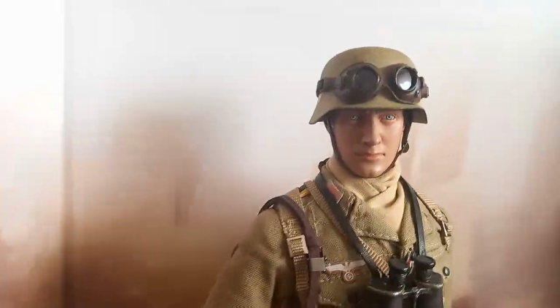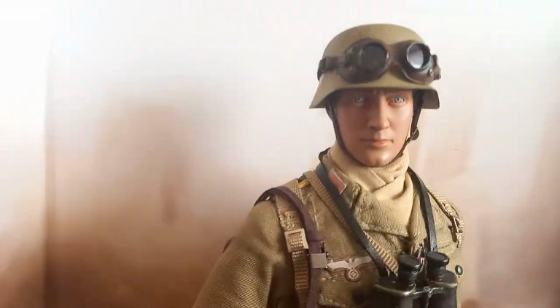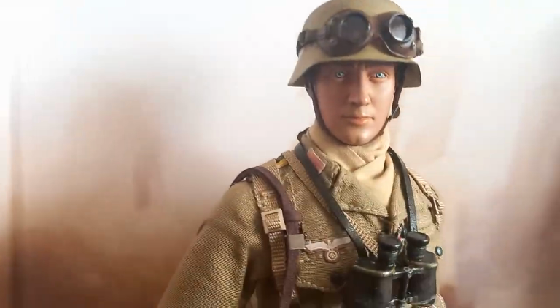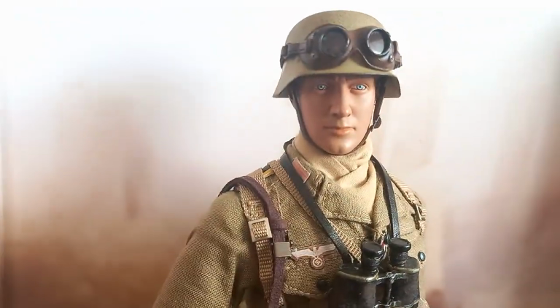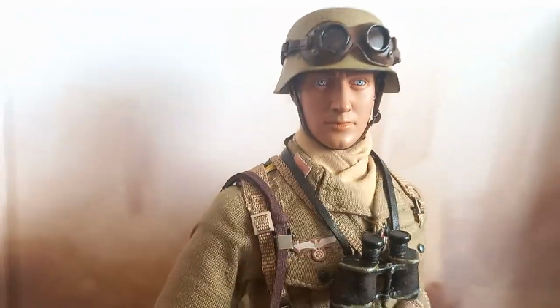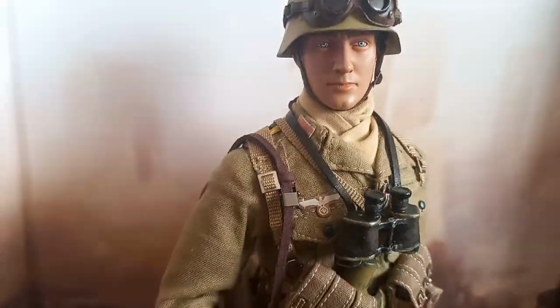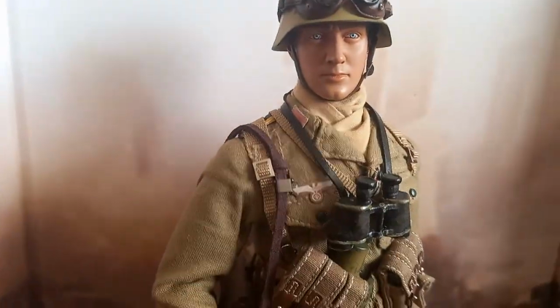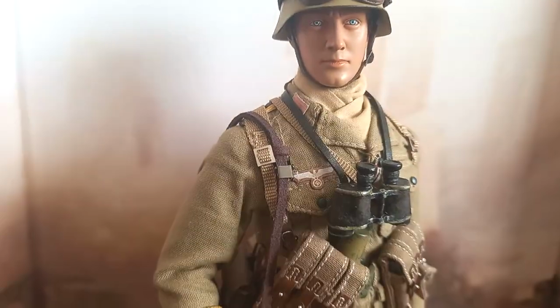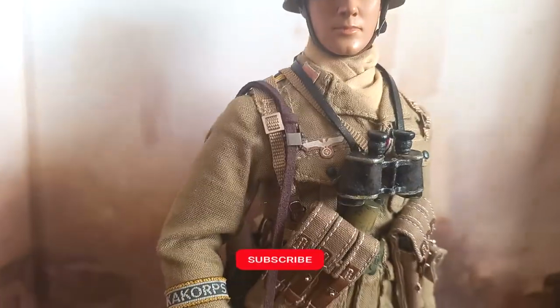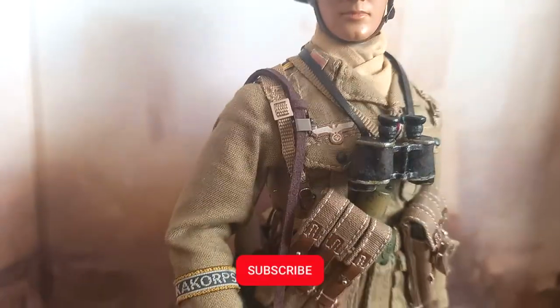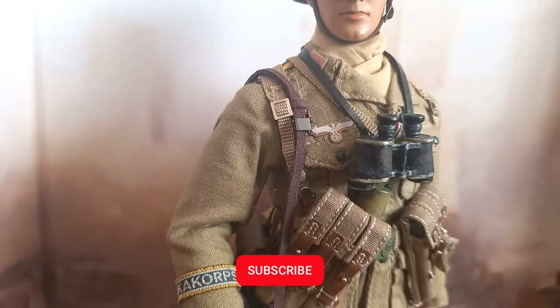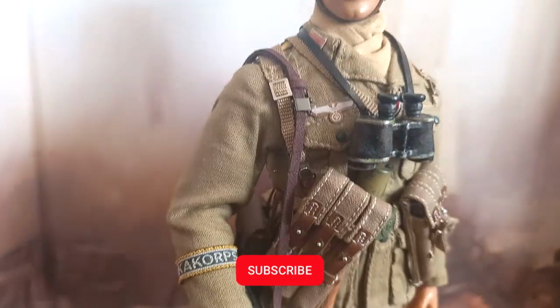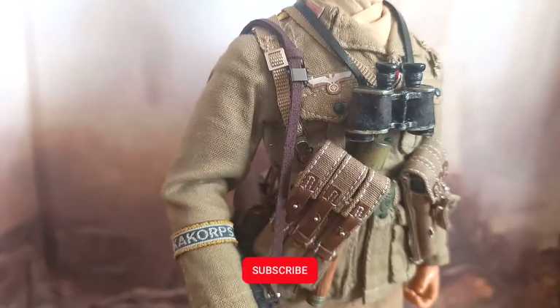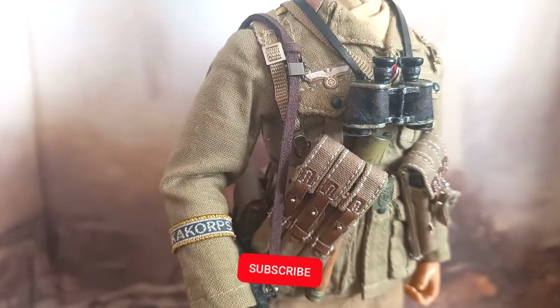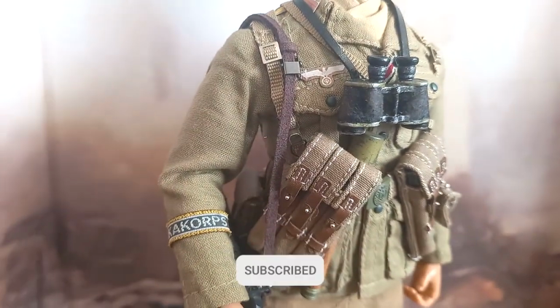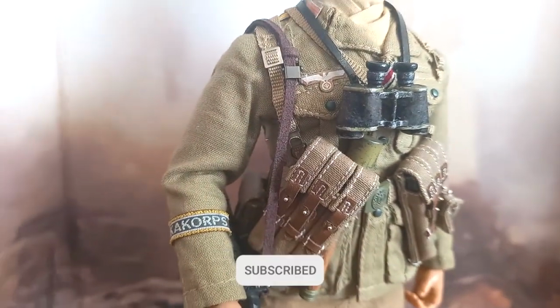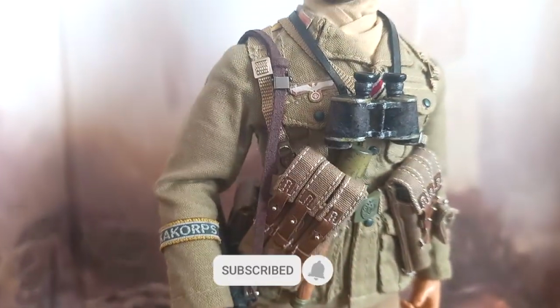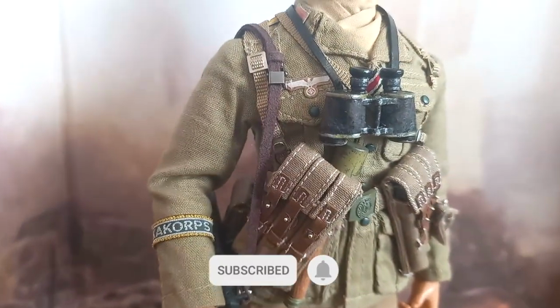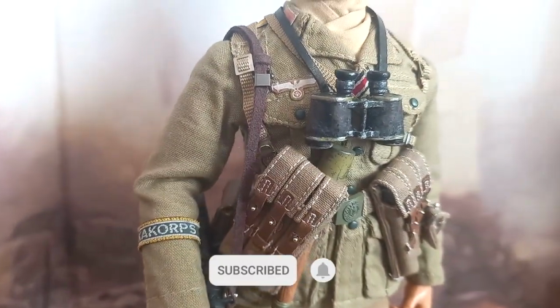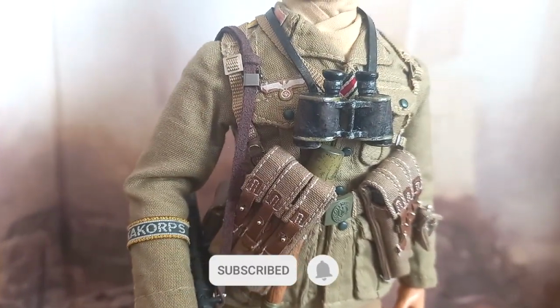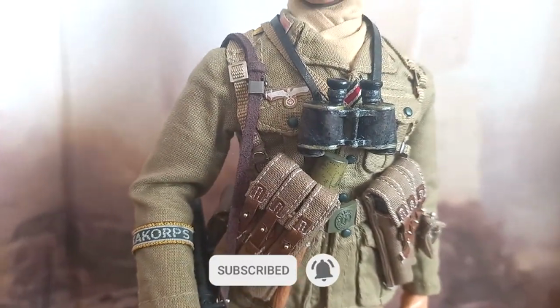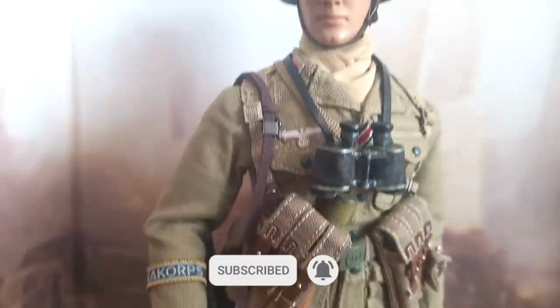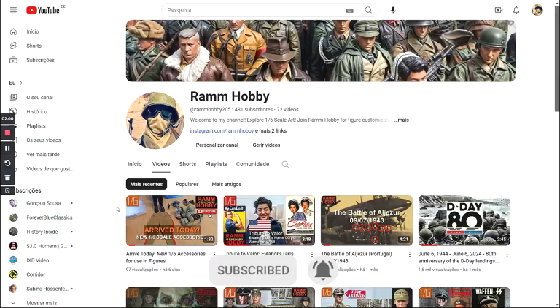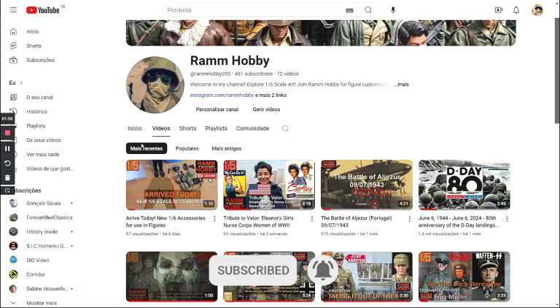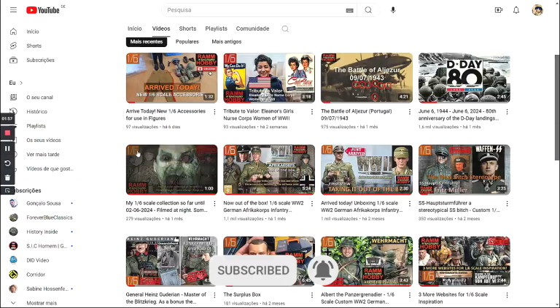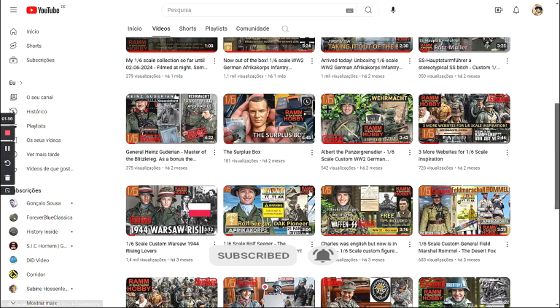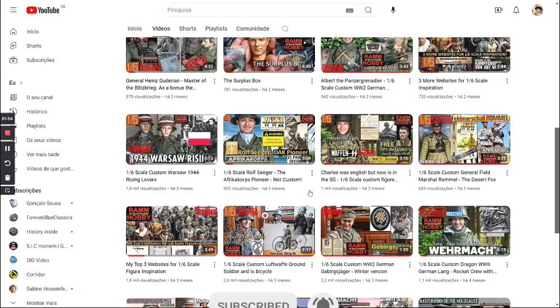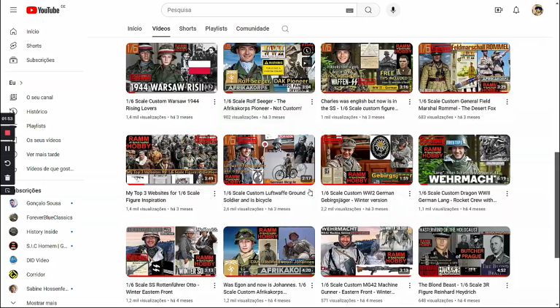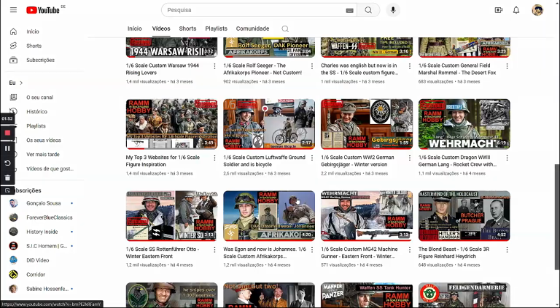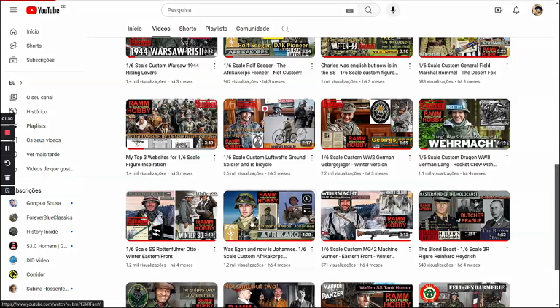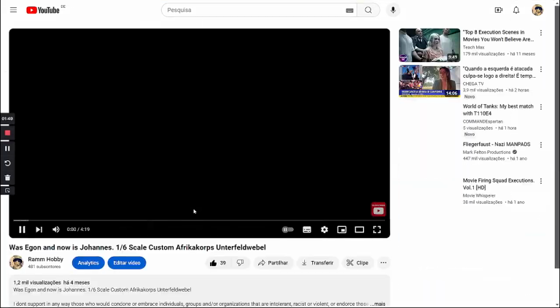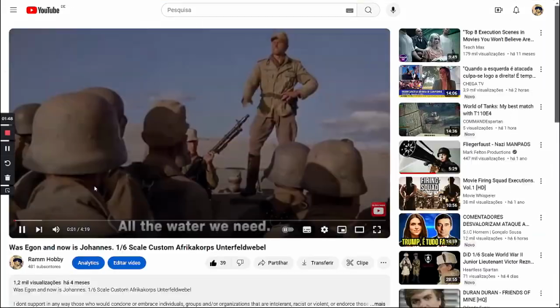This is Johannes. I bet you had already seen my first video about it. It's this one — link in description.